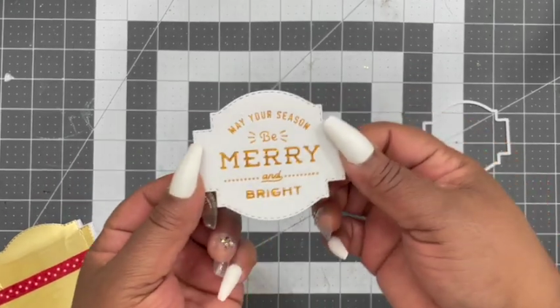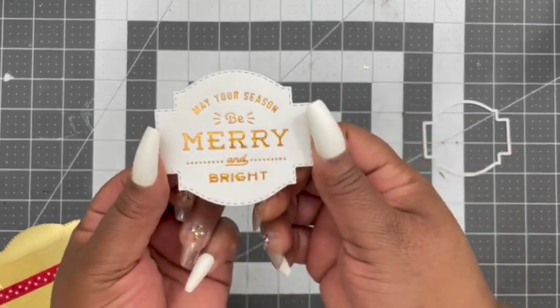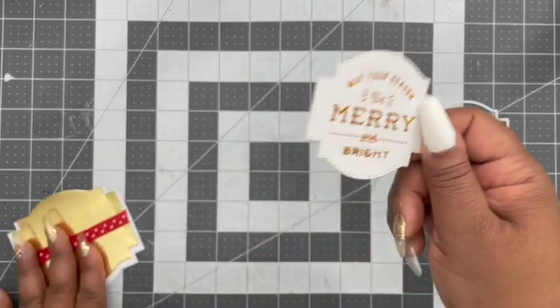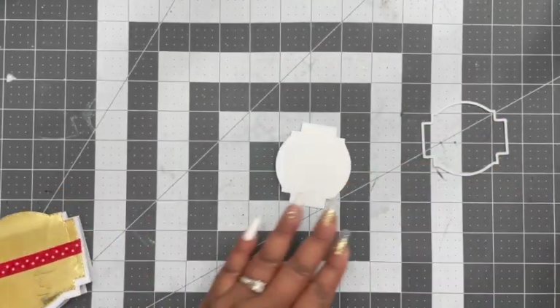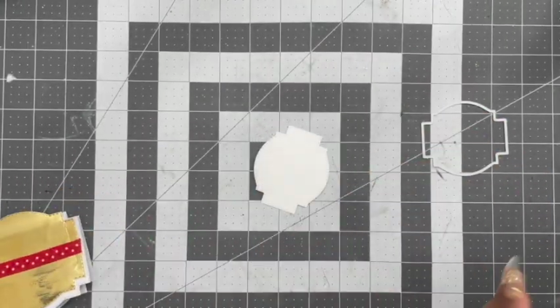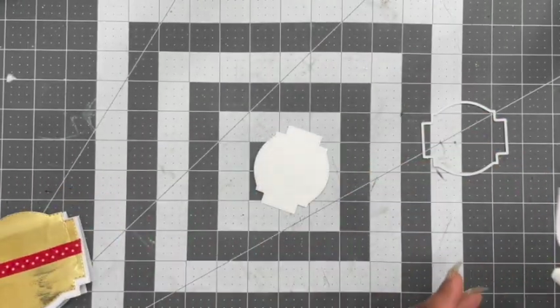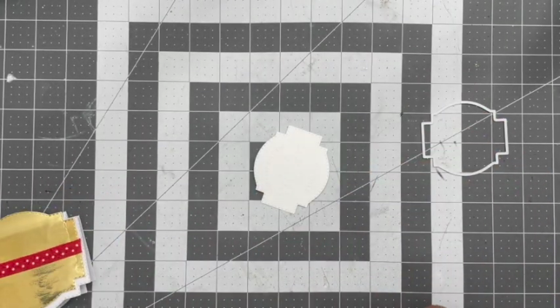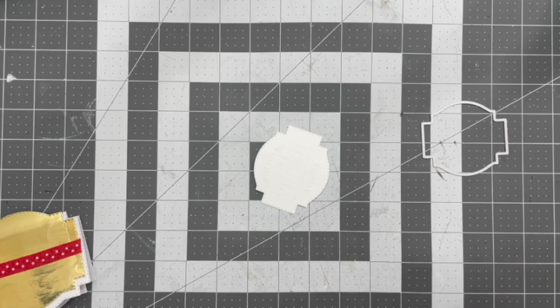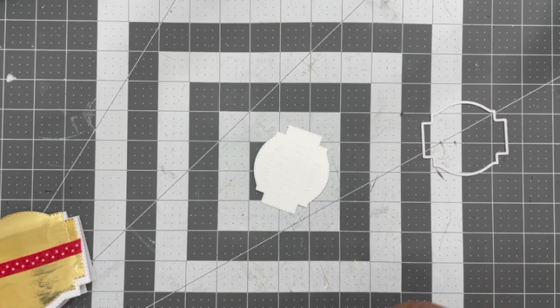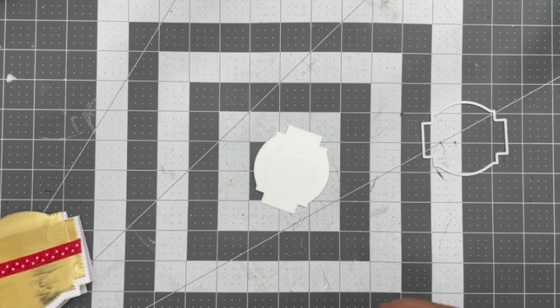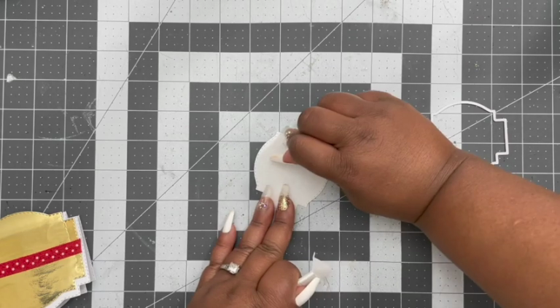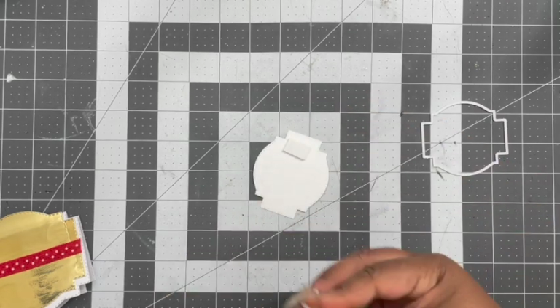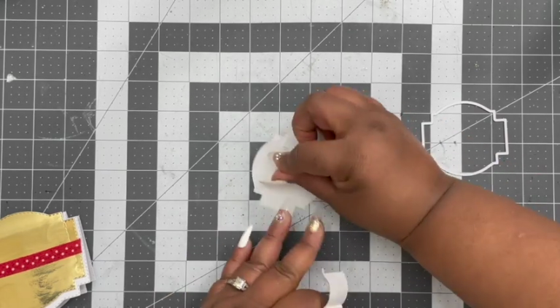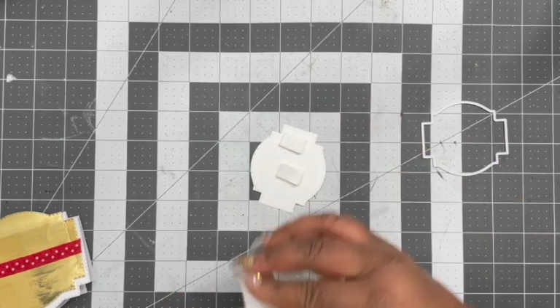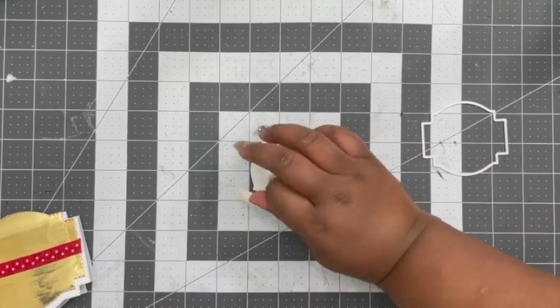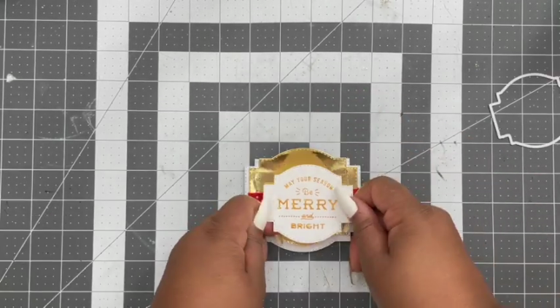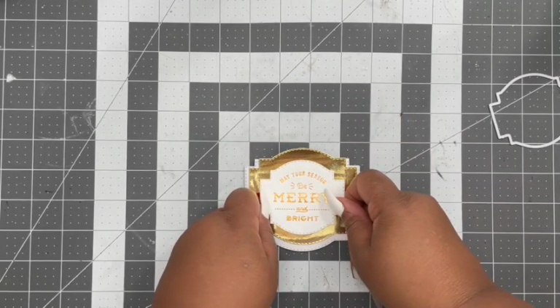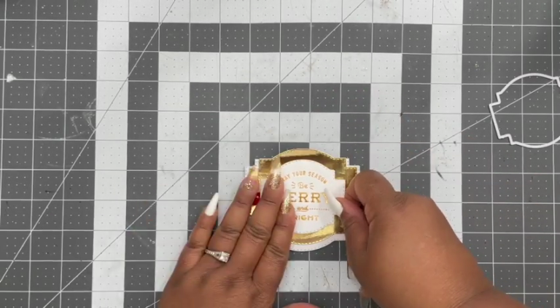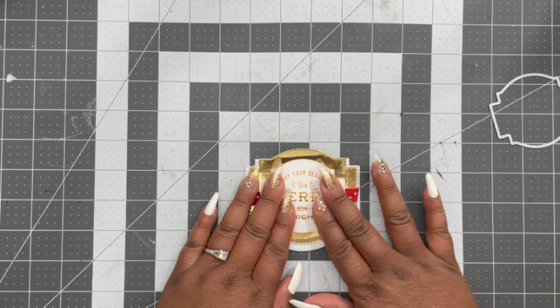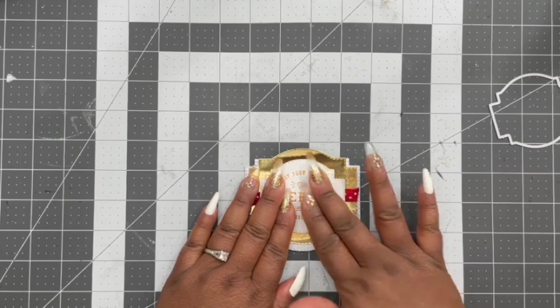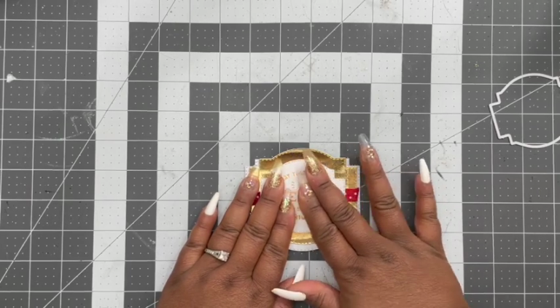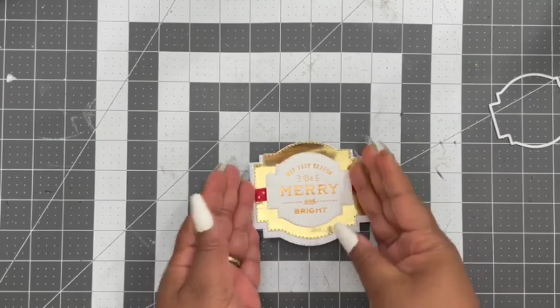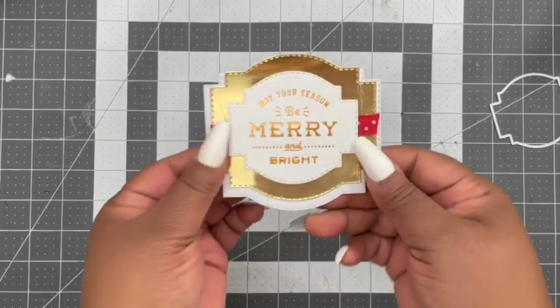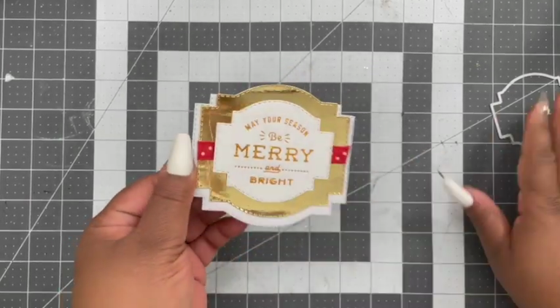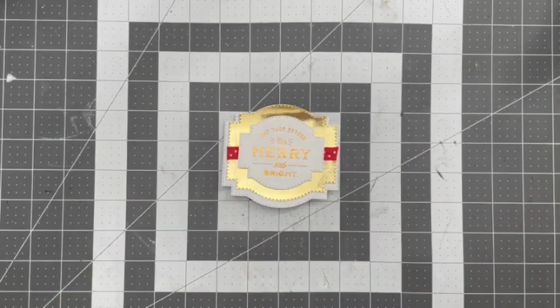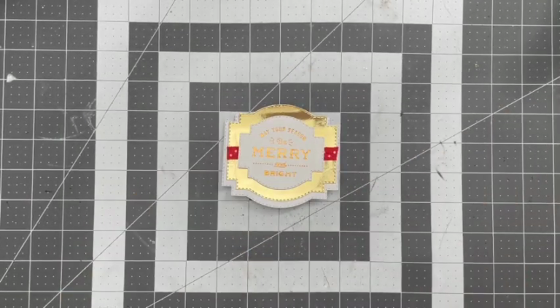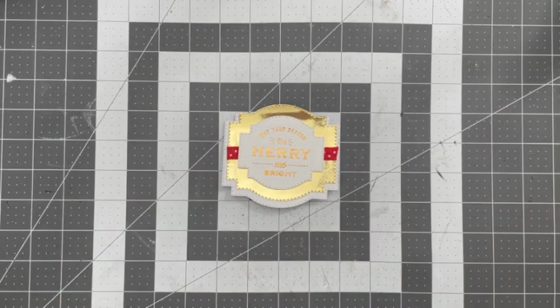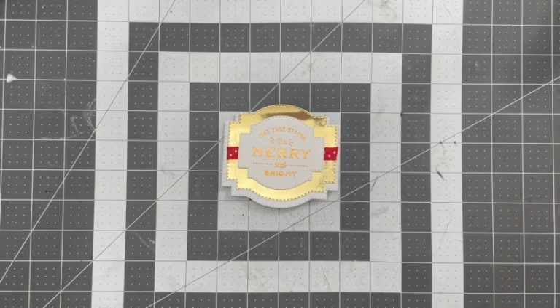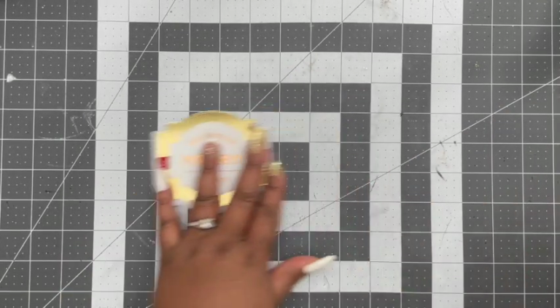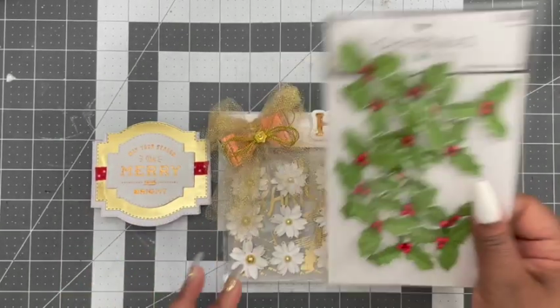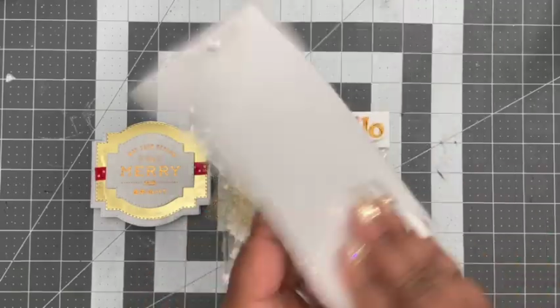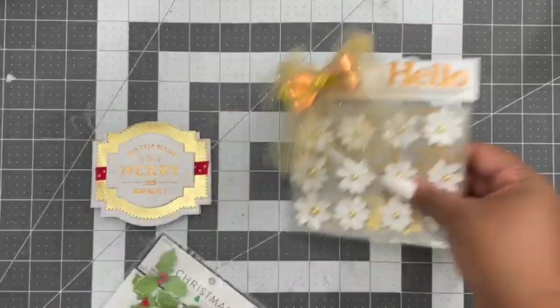Now I'm going to add some pop dots to the back of this and some hot glue to raise it up a little bit from the backing and lay that right on top. Super easy — you have your card base using just a die set.